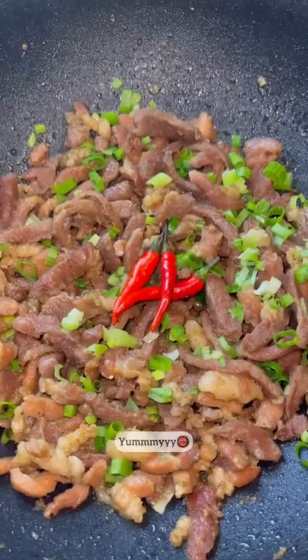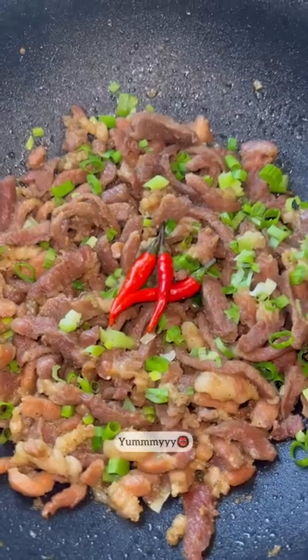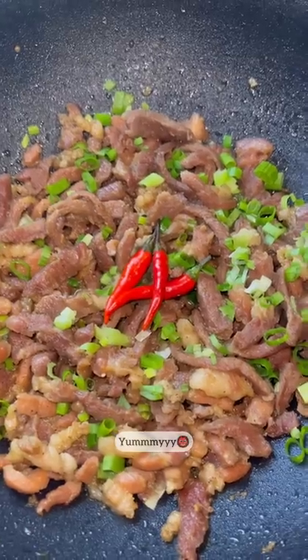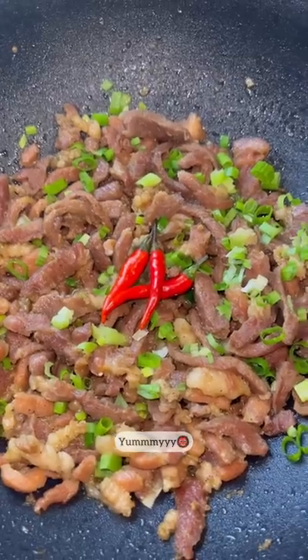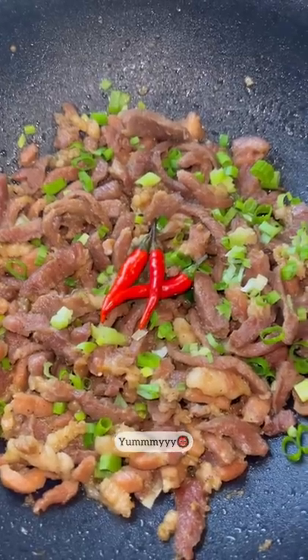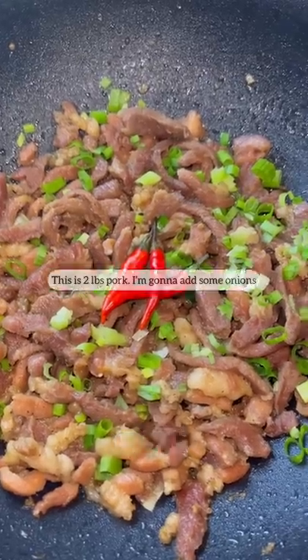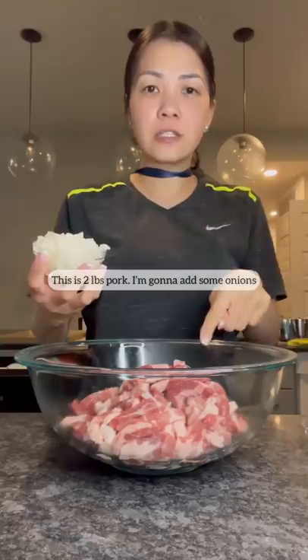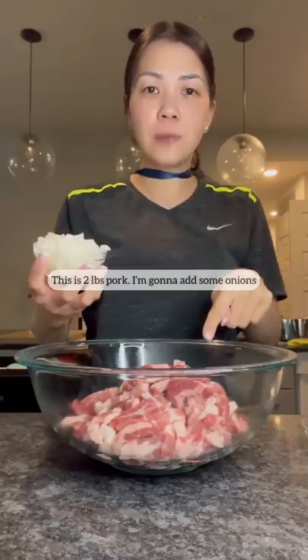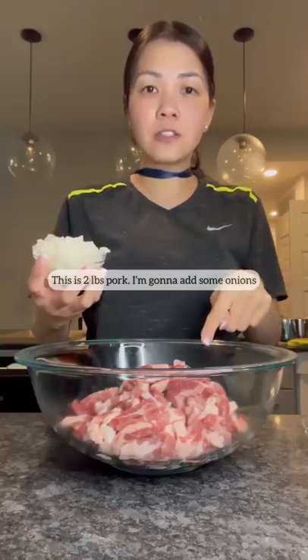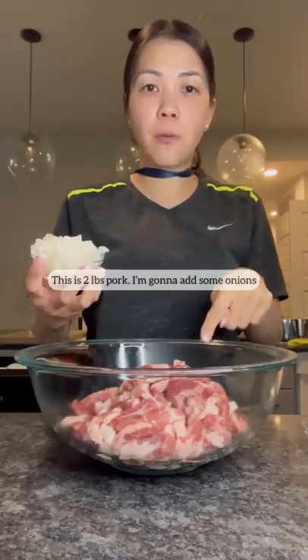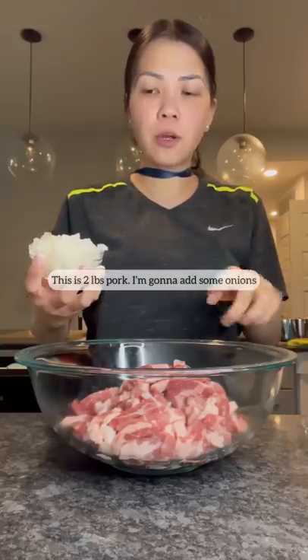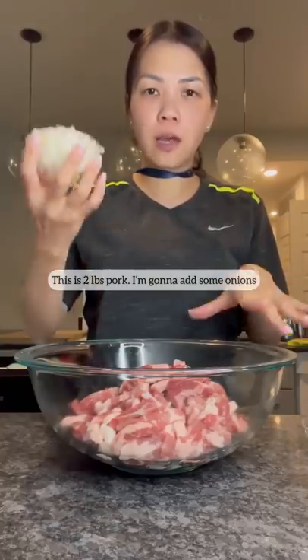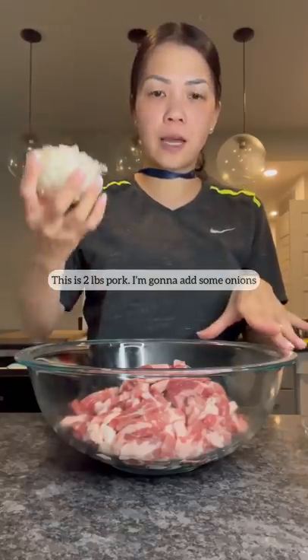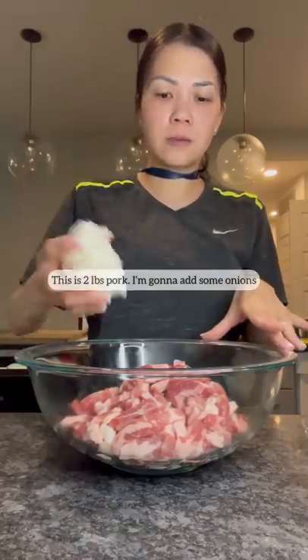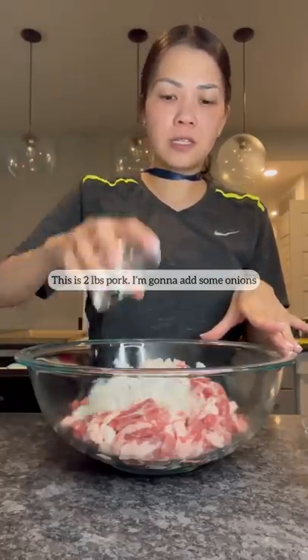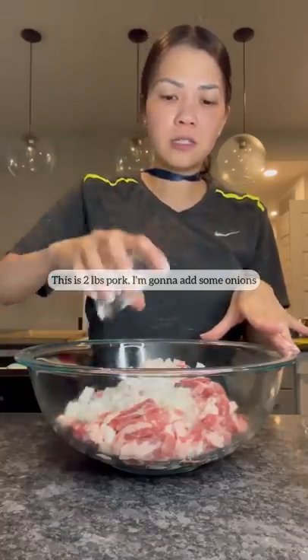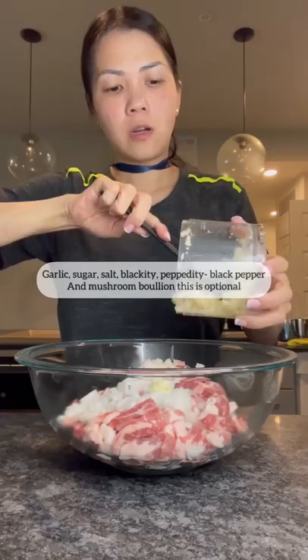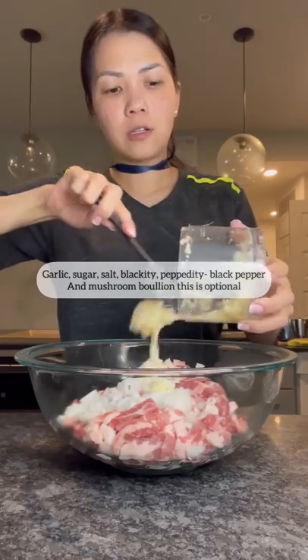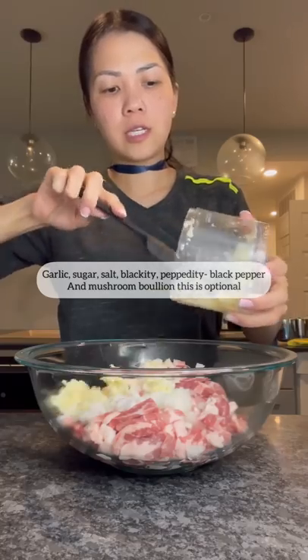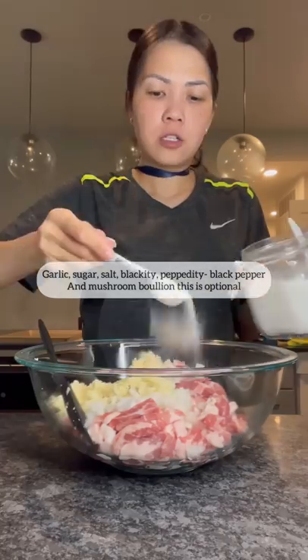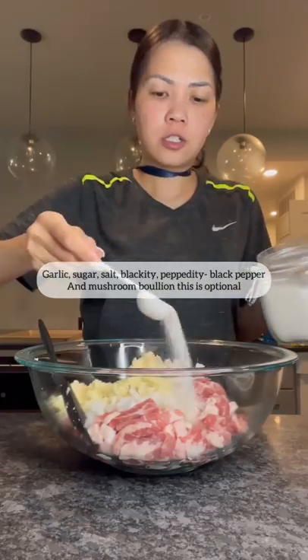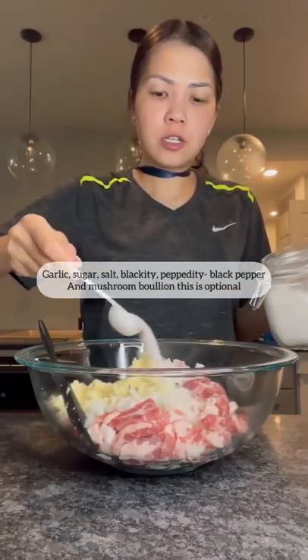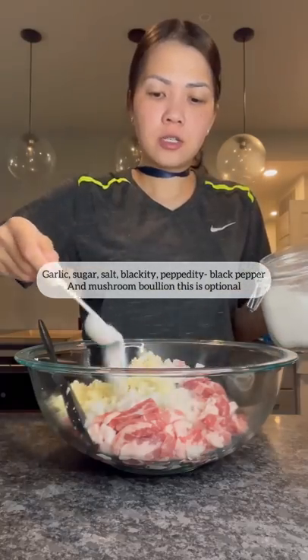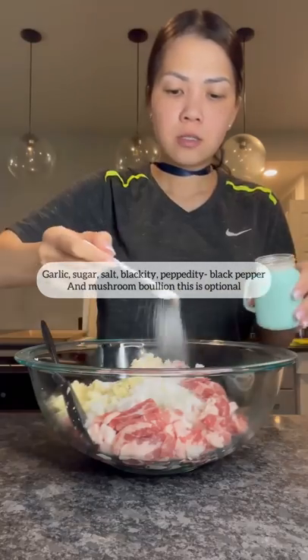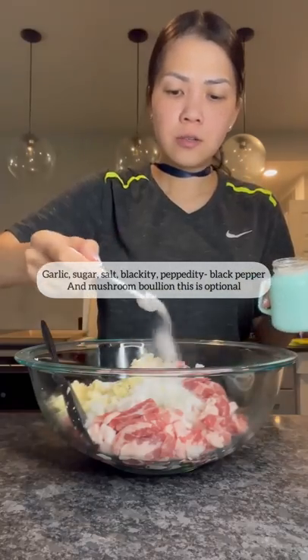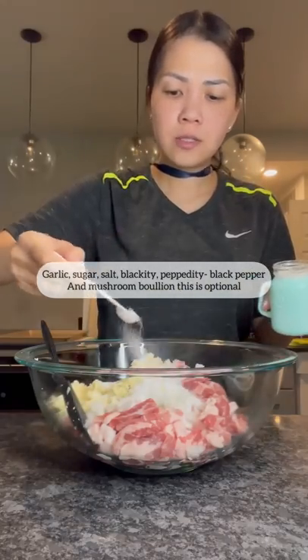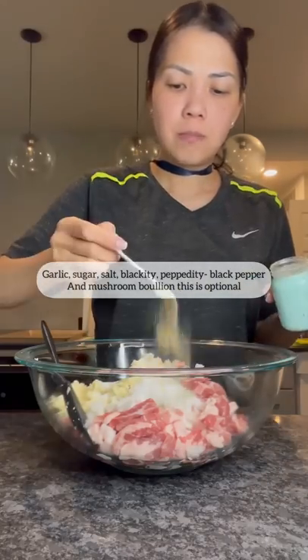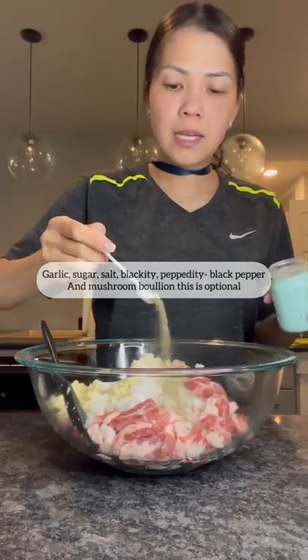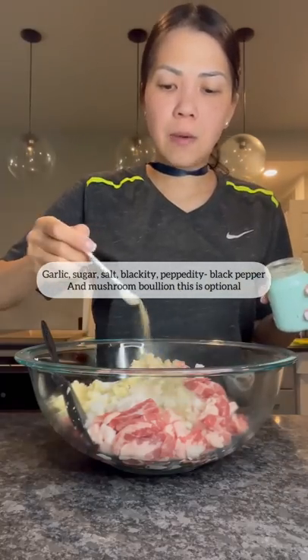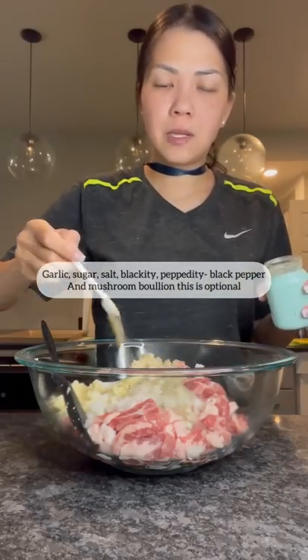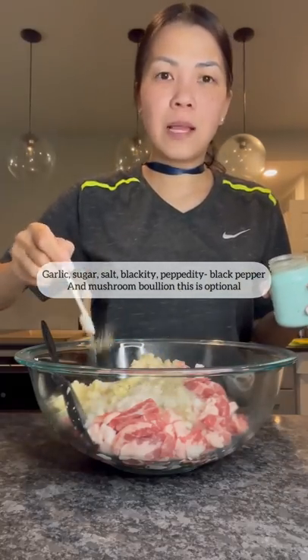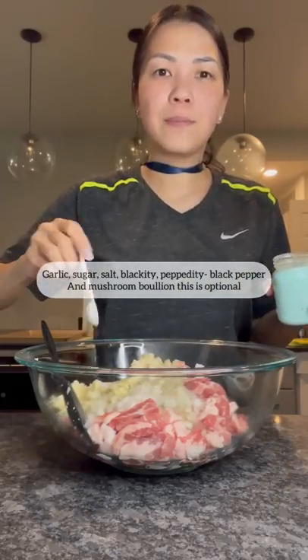Yummy! This is two pounds of pork. I'm gonna add some onions, garlic, sugar, salt, and black pepper.